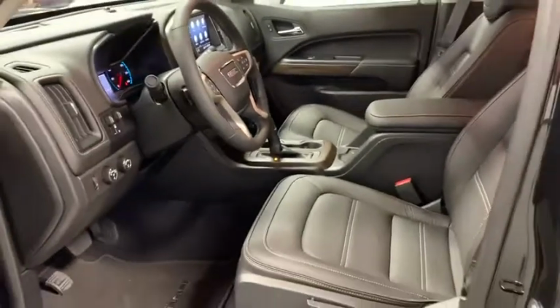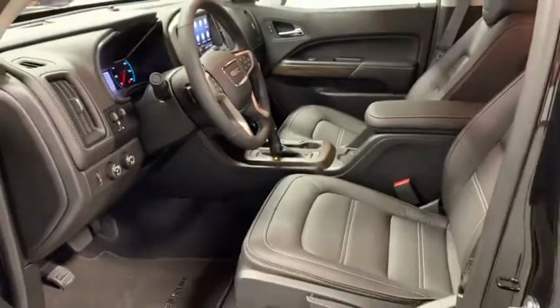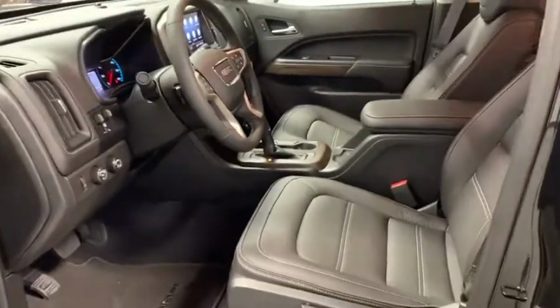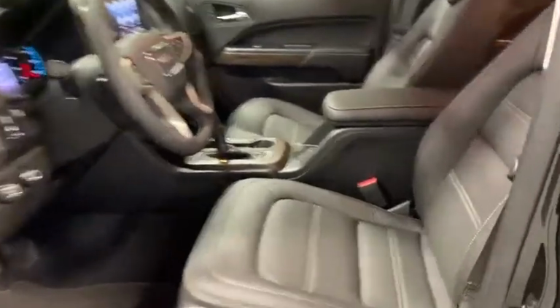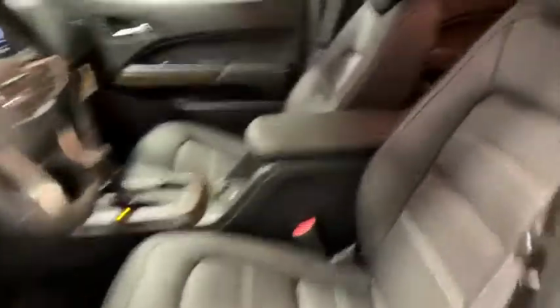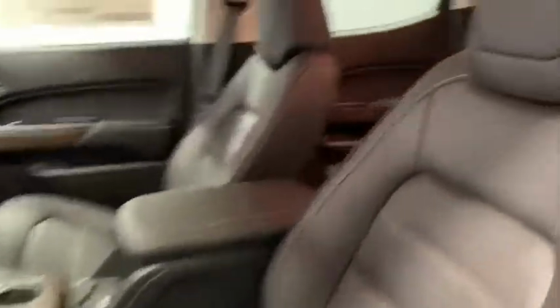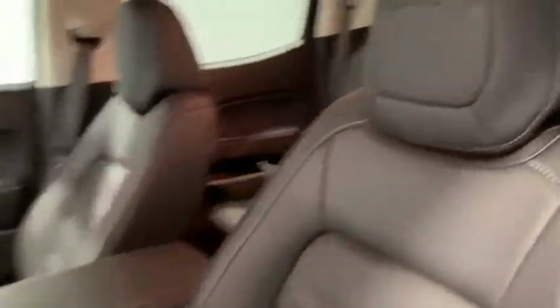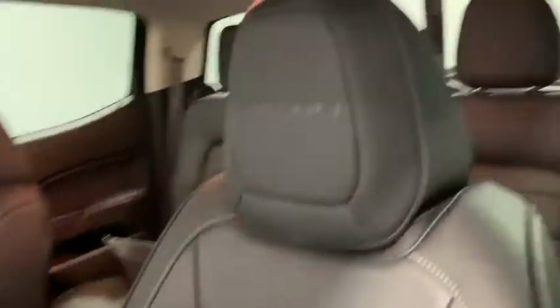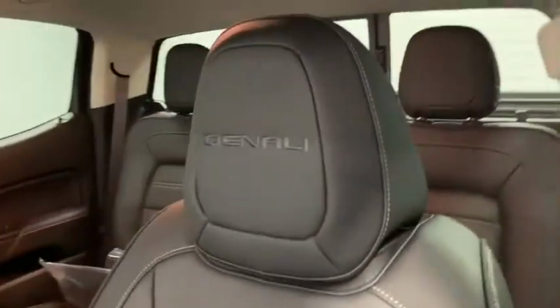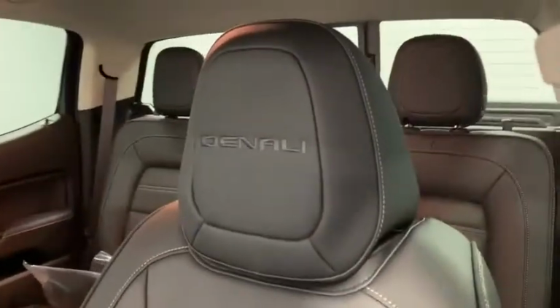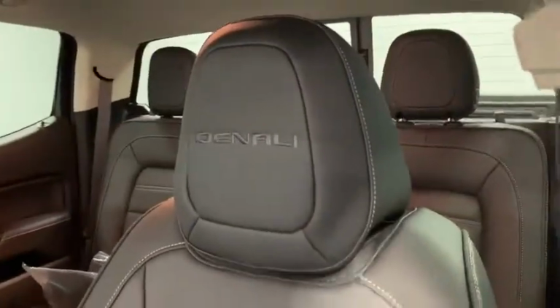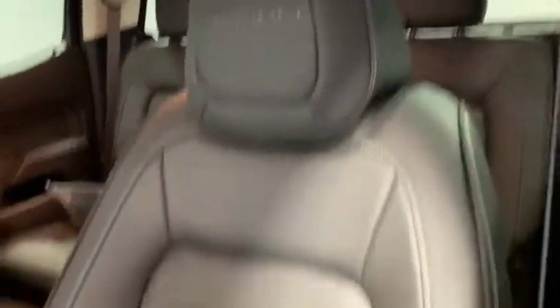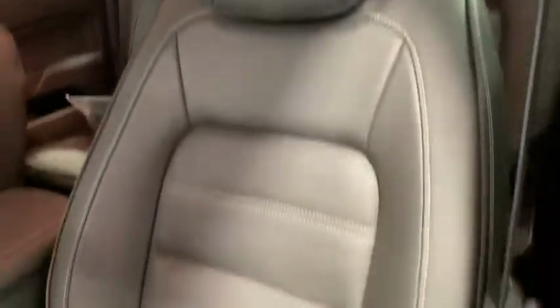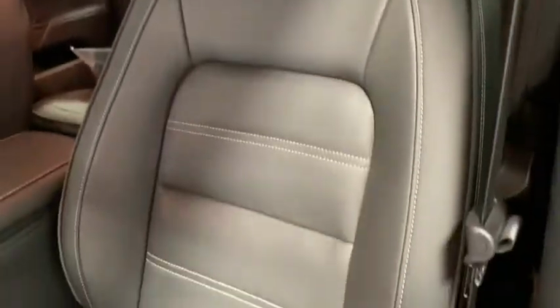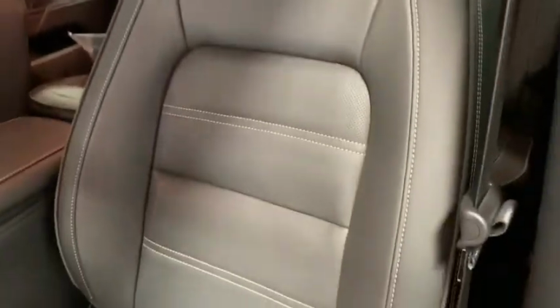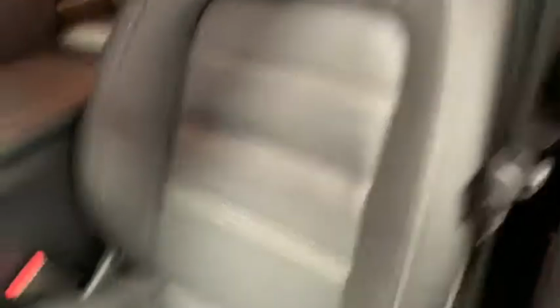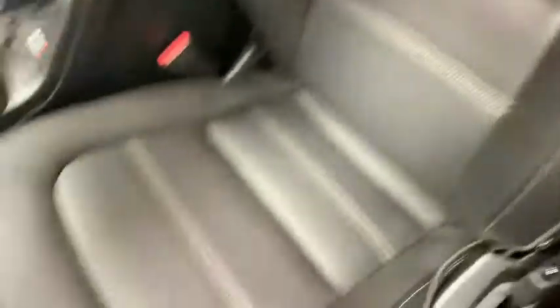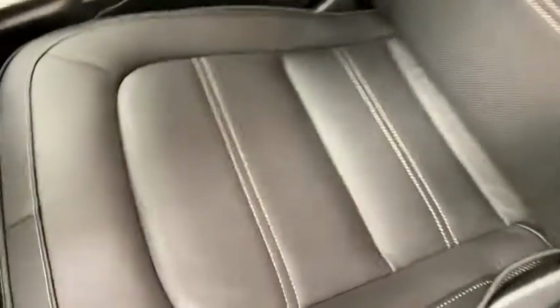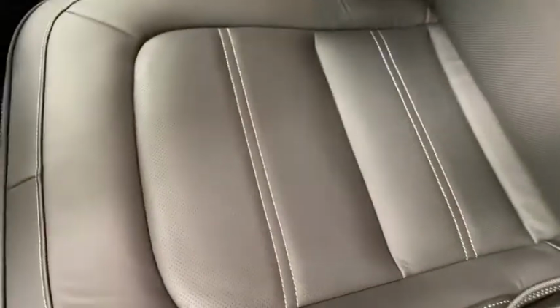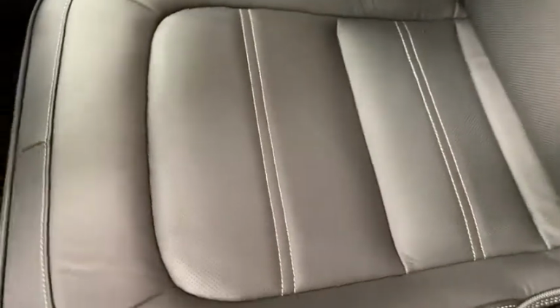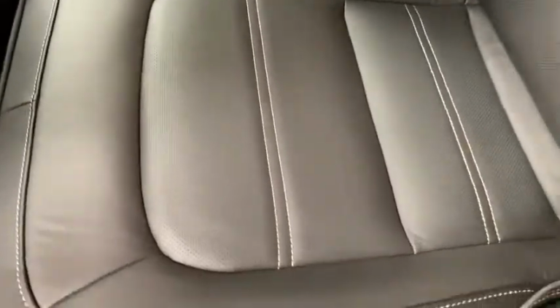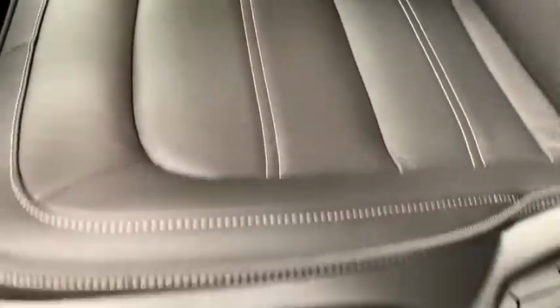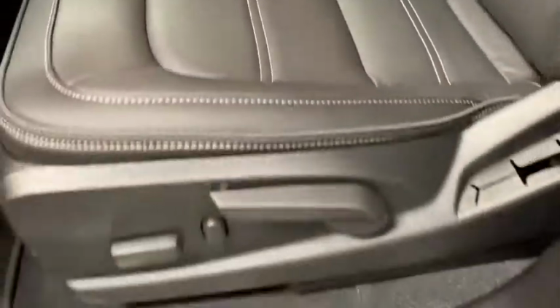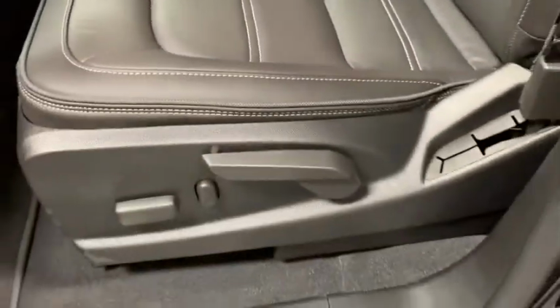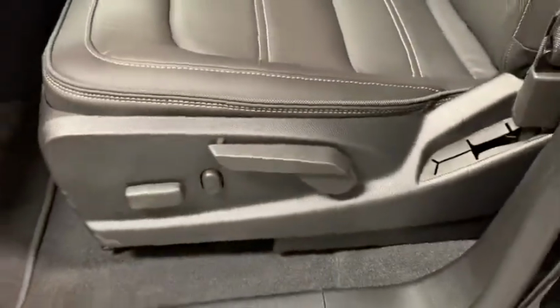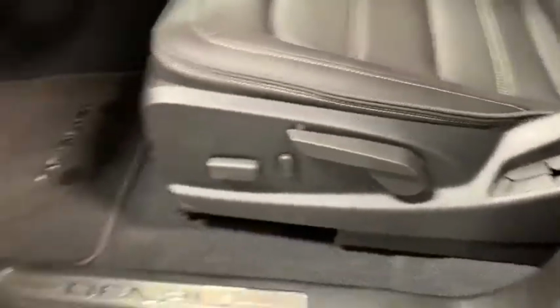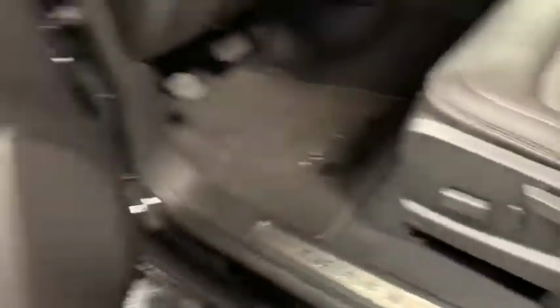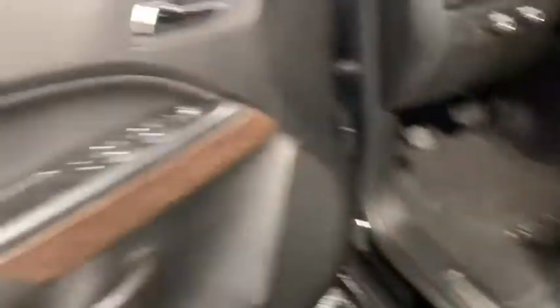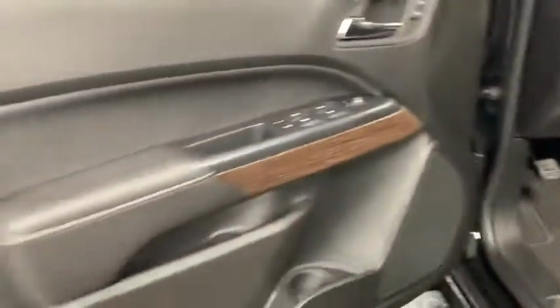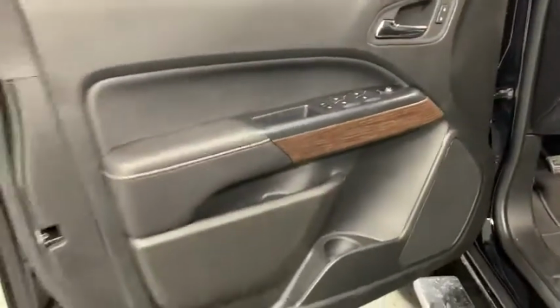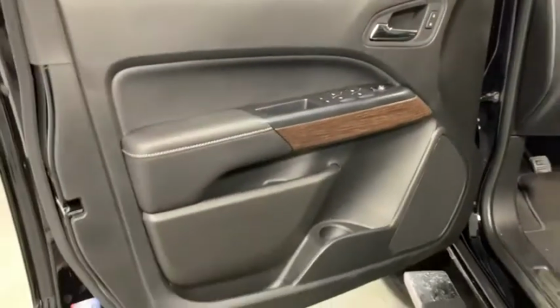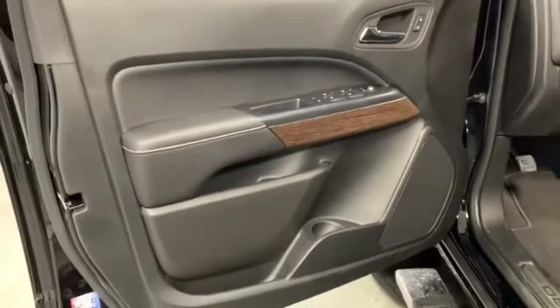Power windows, HD radio, remote keyless entry. This beauty is sure to make you the talk of the neighborhood, so call or drop in for a test drive today.